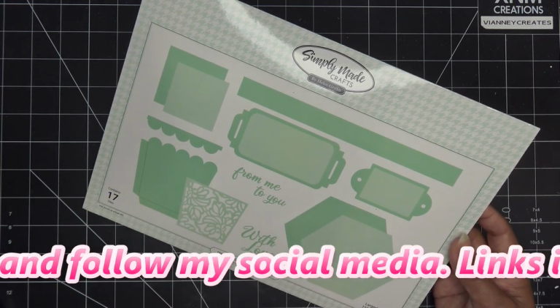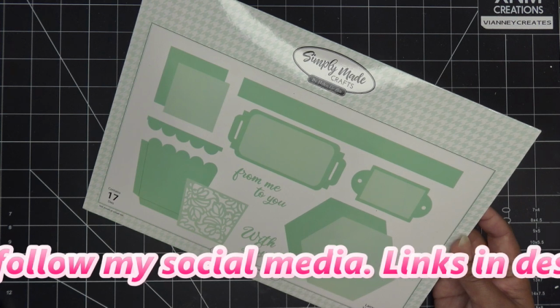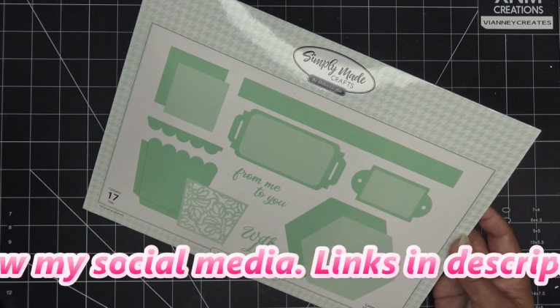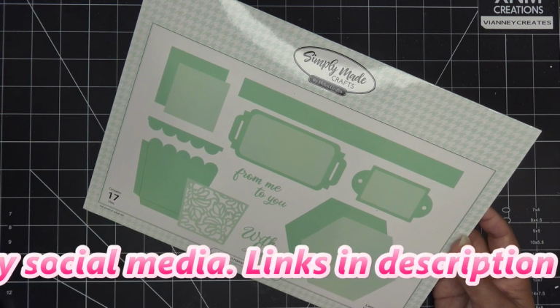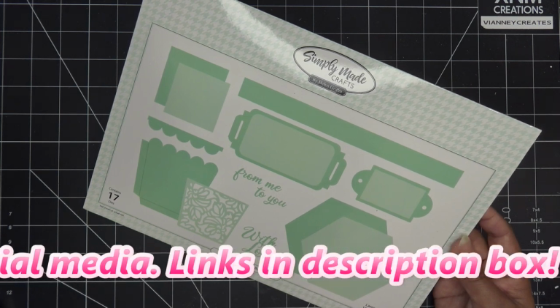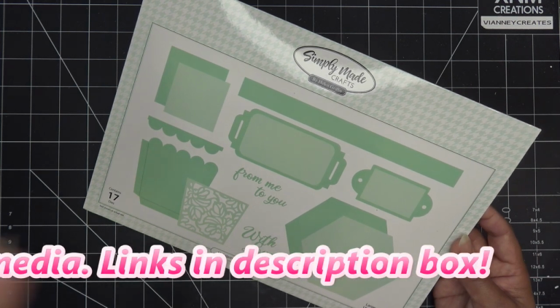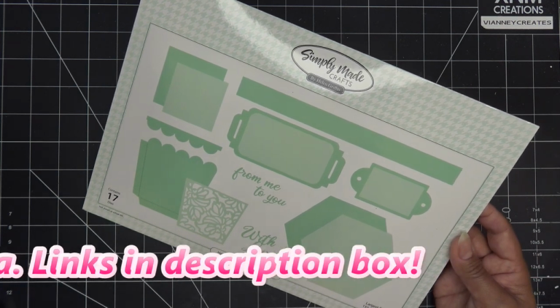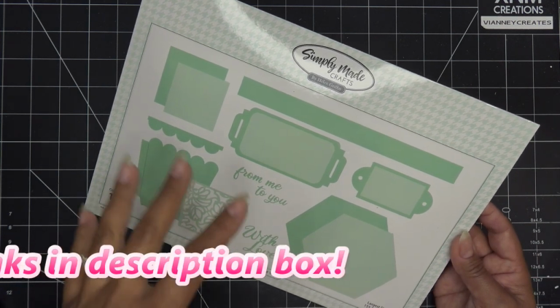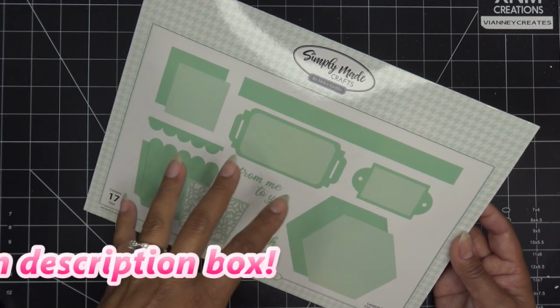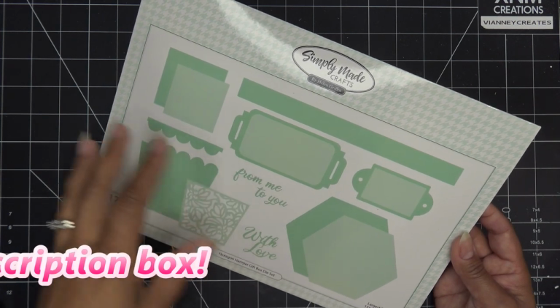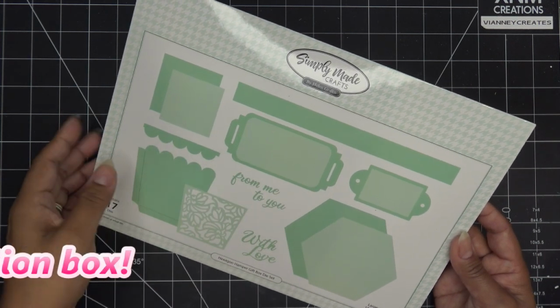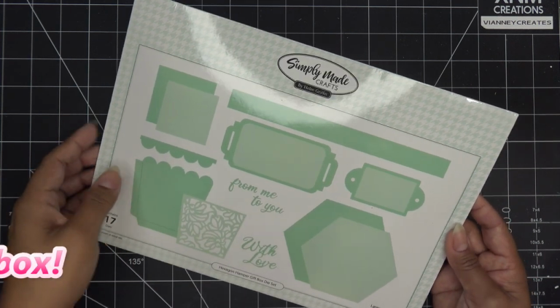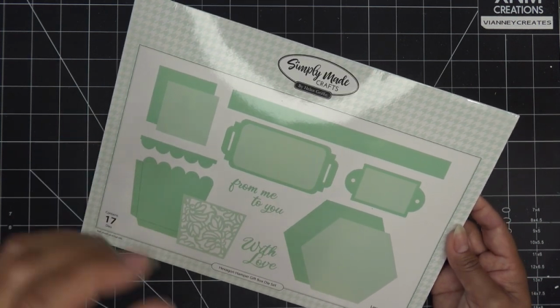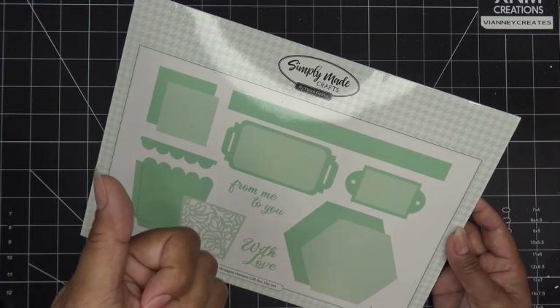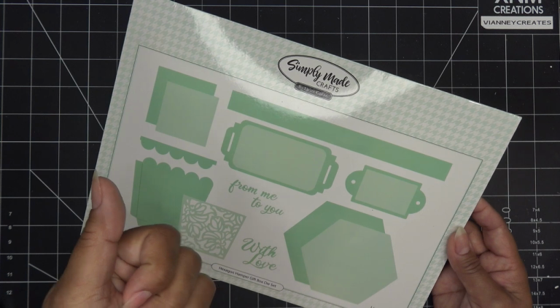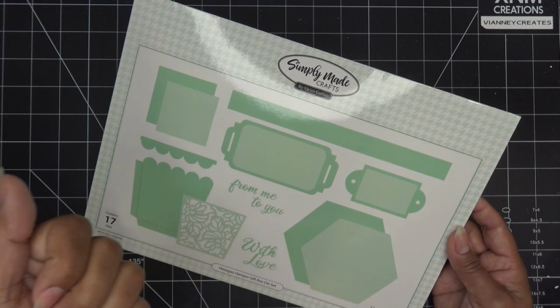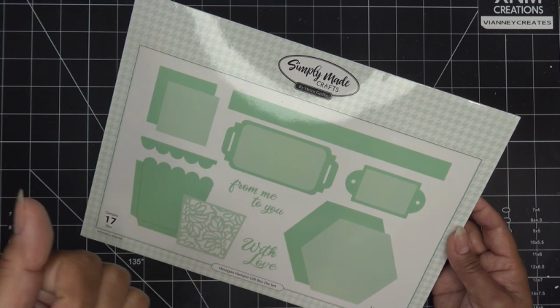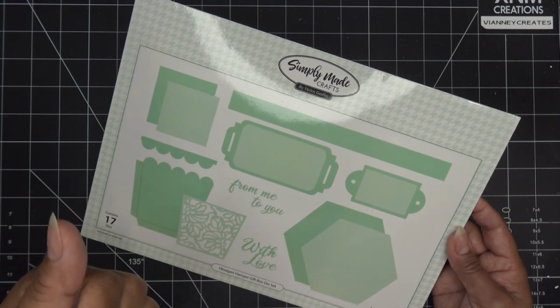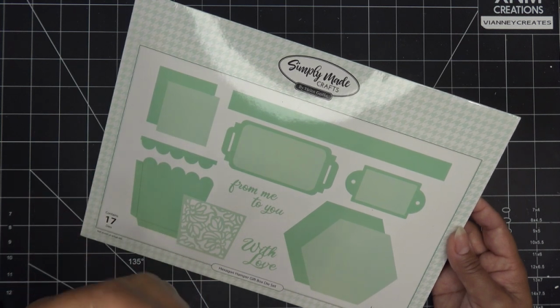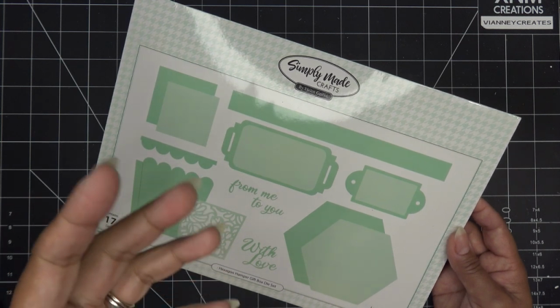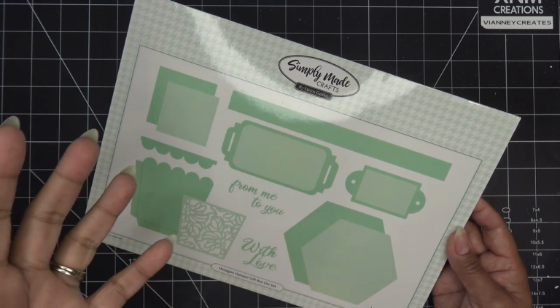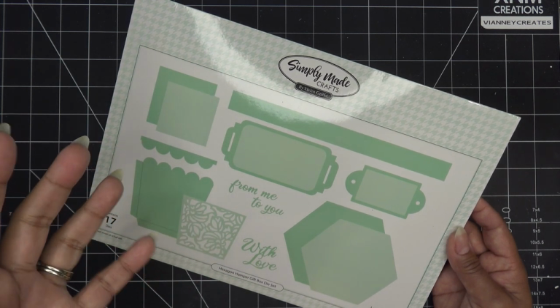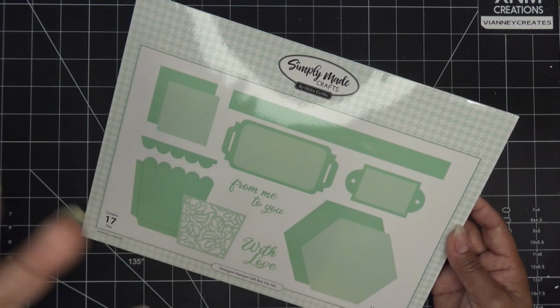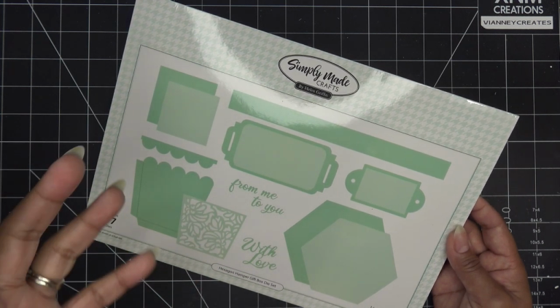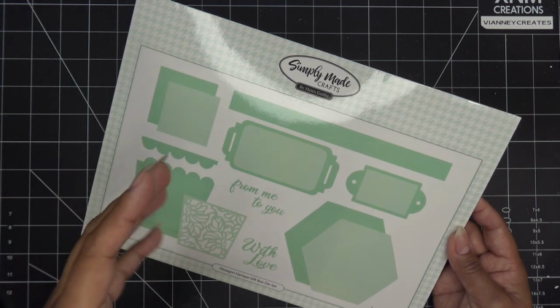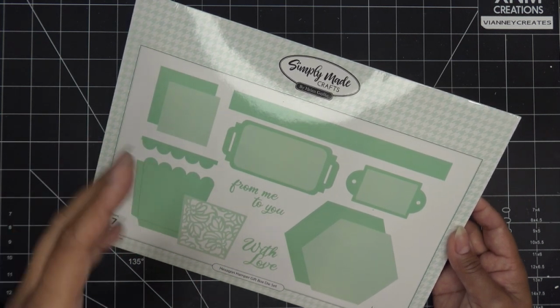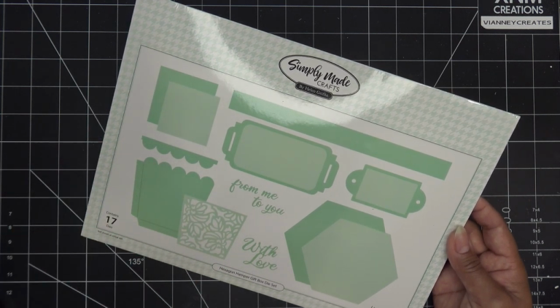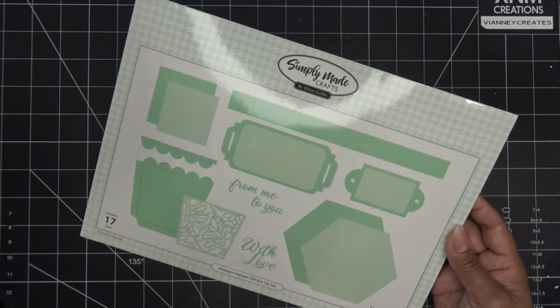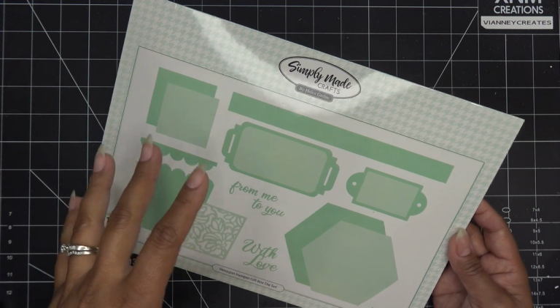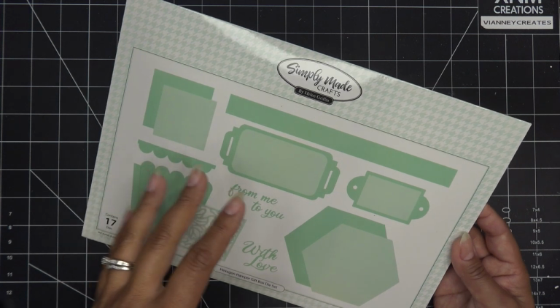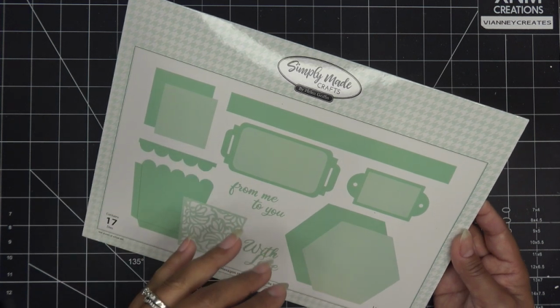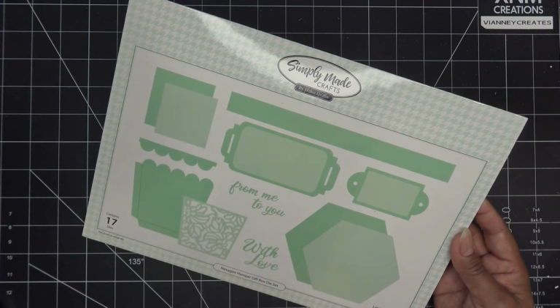Which means I'll make a small commission if you're purchasing through those links. What I've noticed working with these dies is that they're bigger dies, but they're not super intricate. So I think the pricing is really pretty much right for a lot of these things.